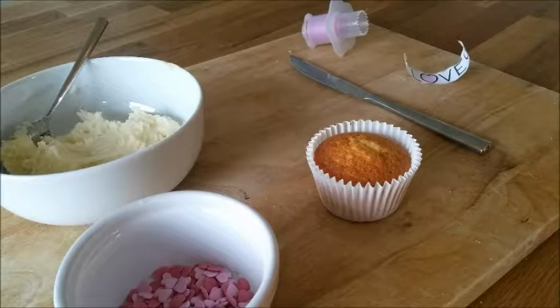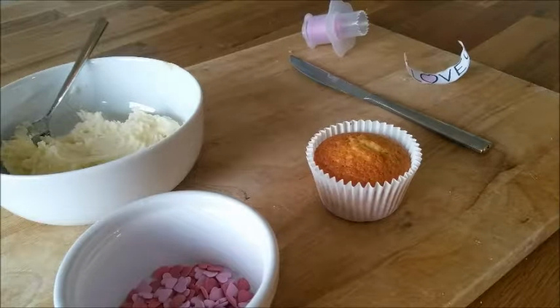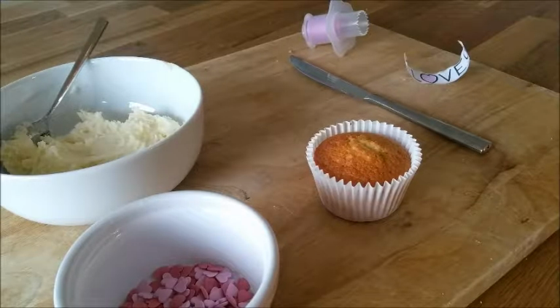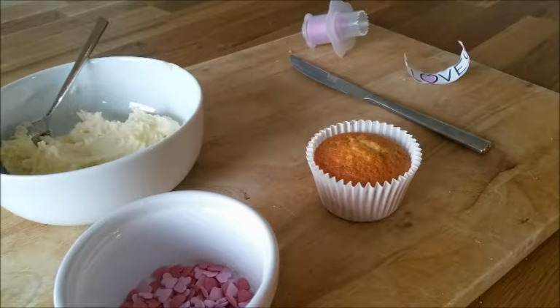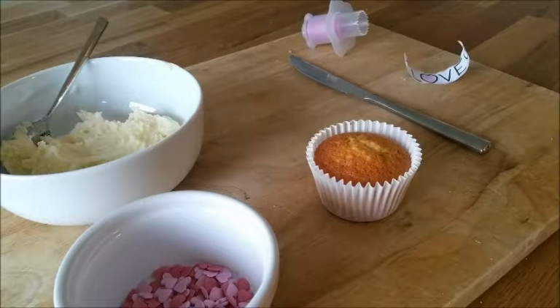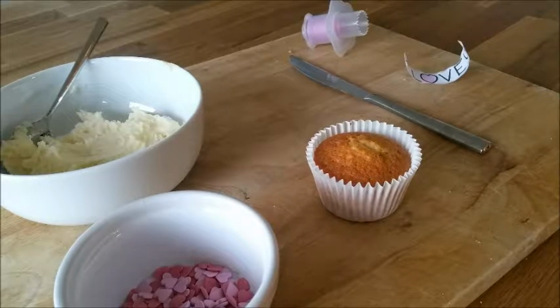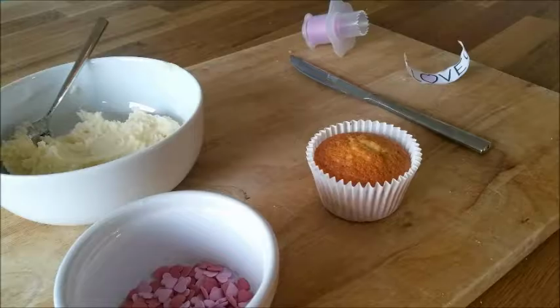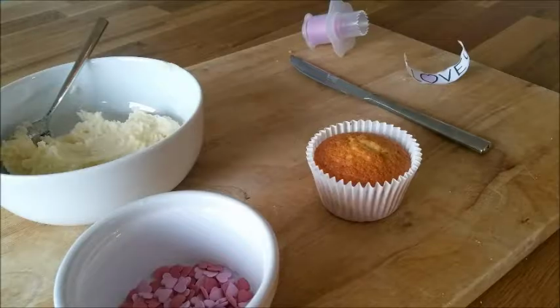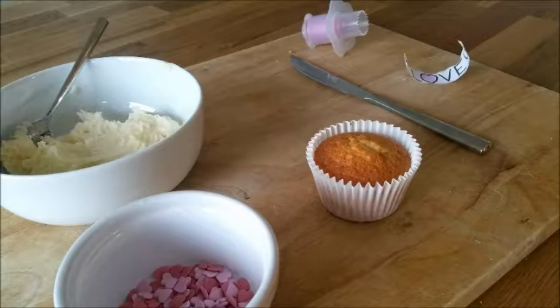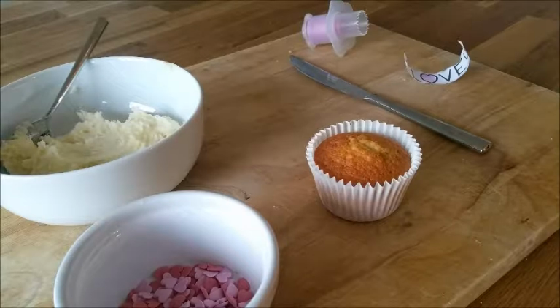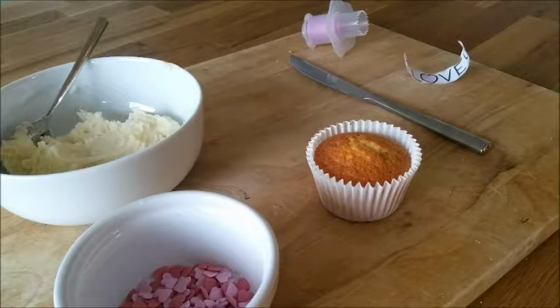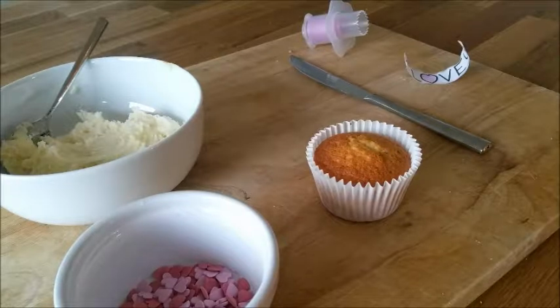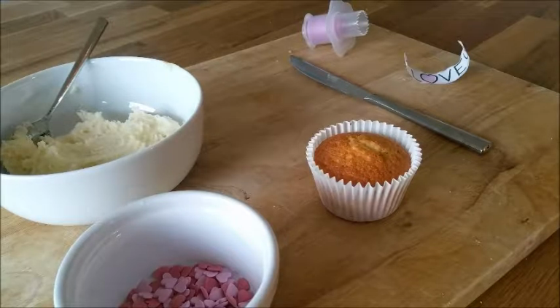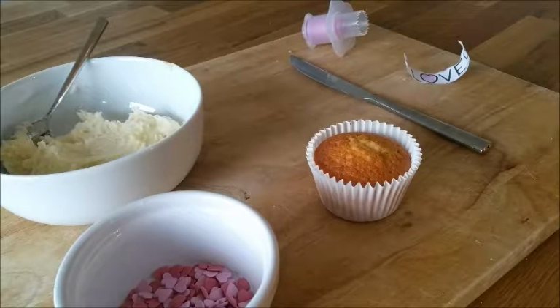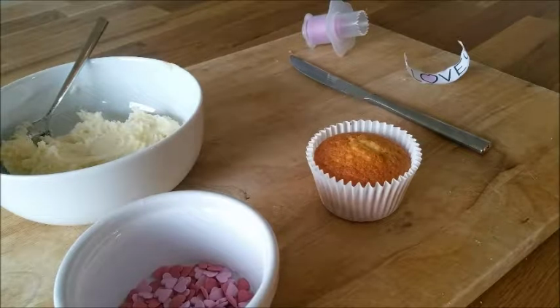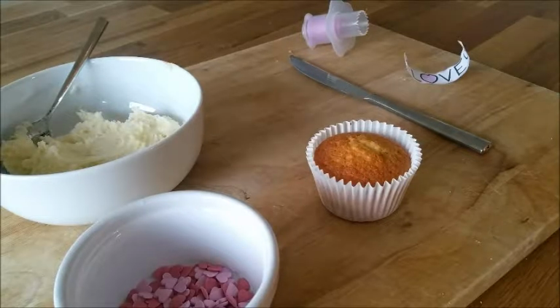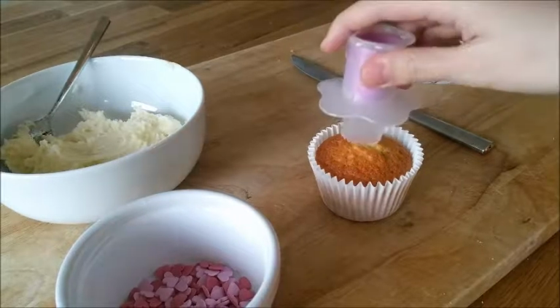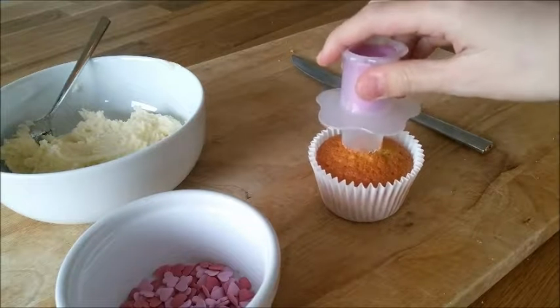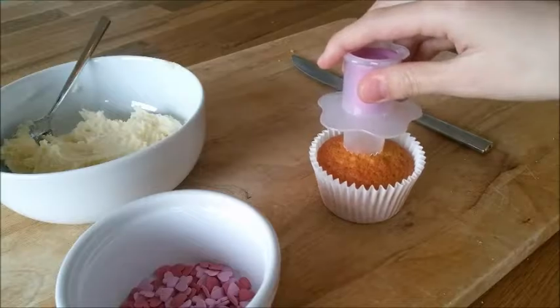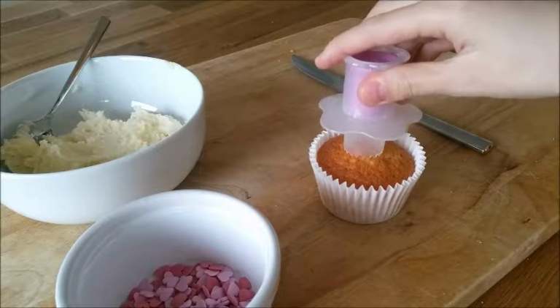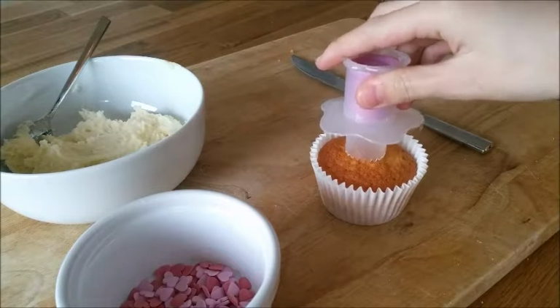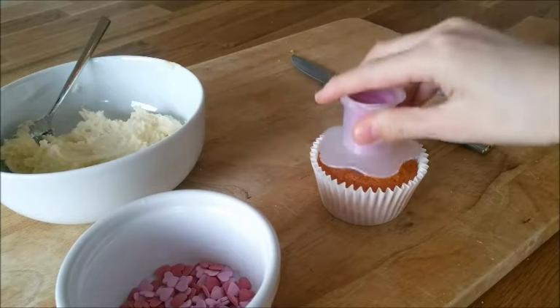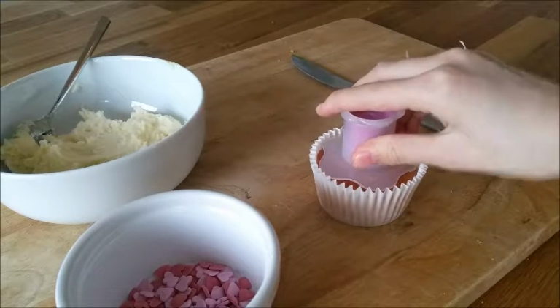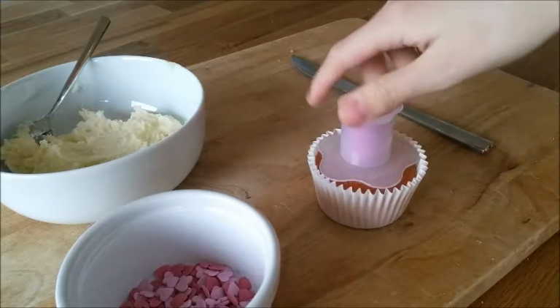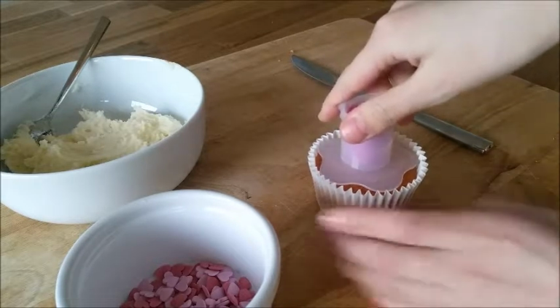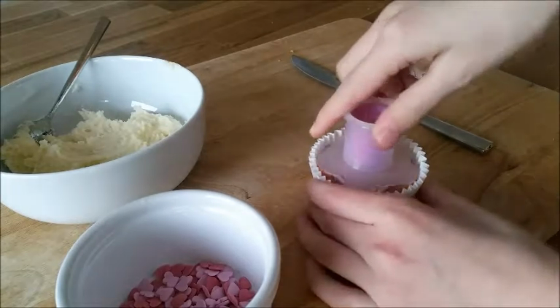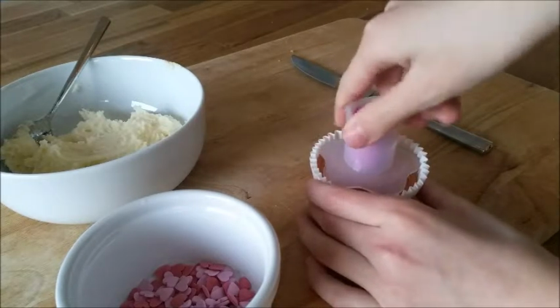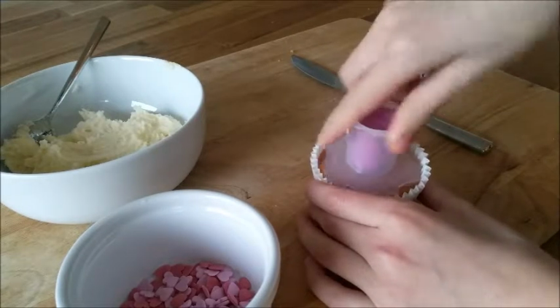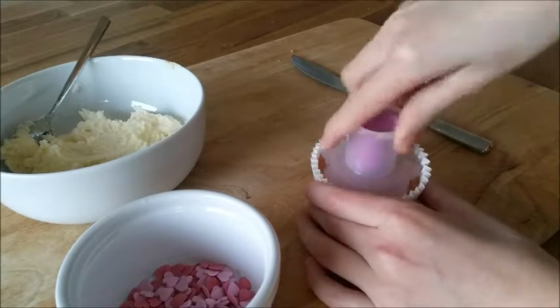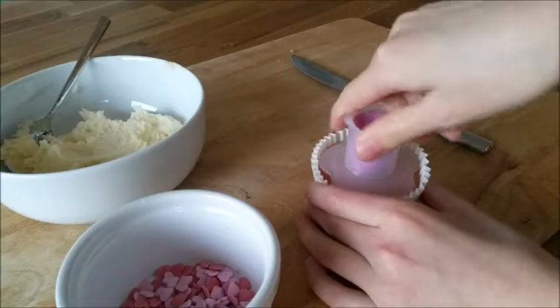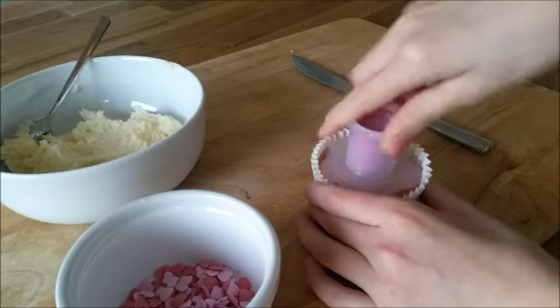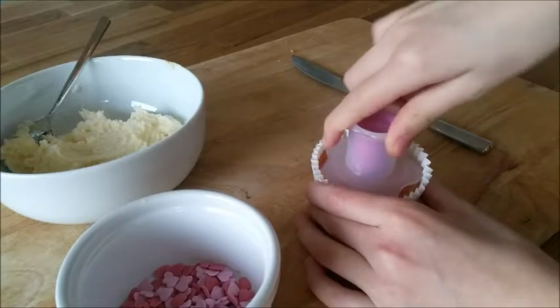First of all, you want to use a plain vanilla cupcake. If you would like to see my recipe, click on the link now. Using a cupcake corer, a small cutter or a knife, you're going to take out the middle of the cupcake and keep it because we're going to be using that next.